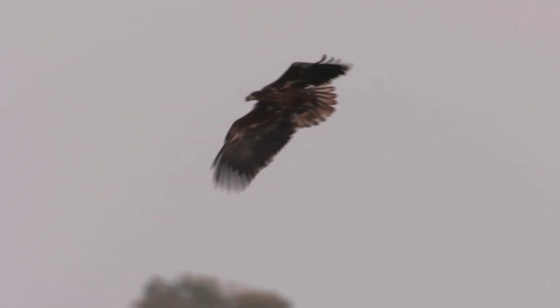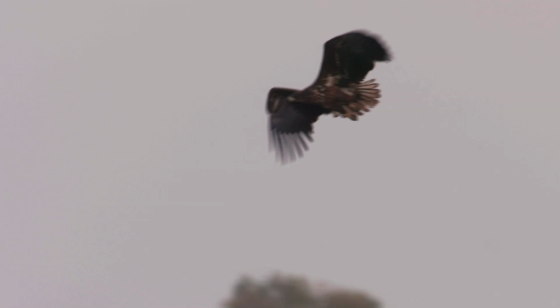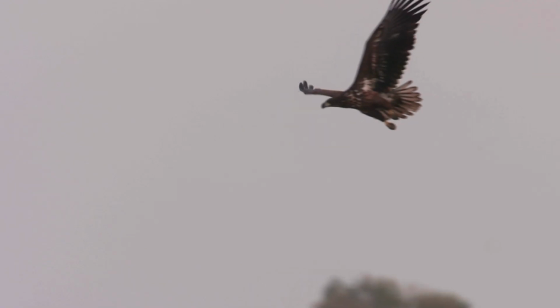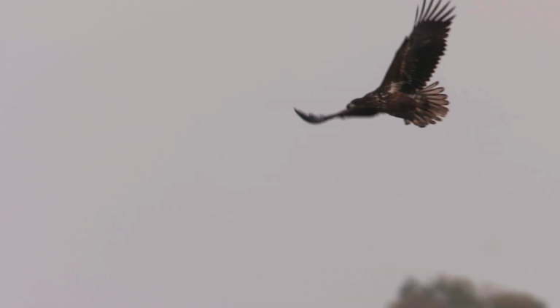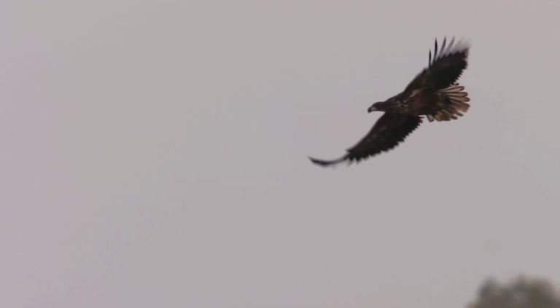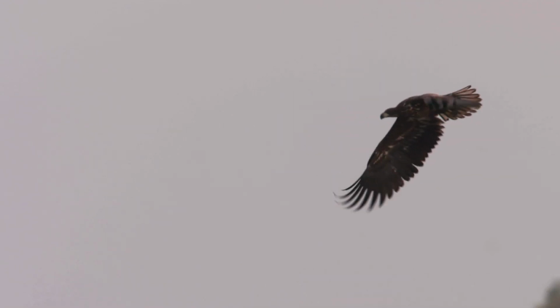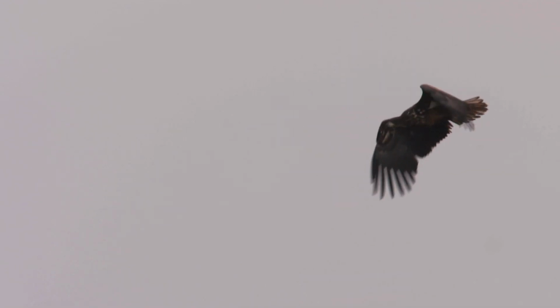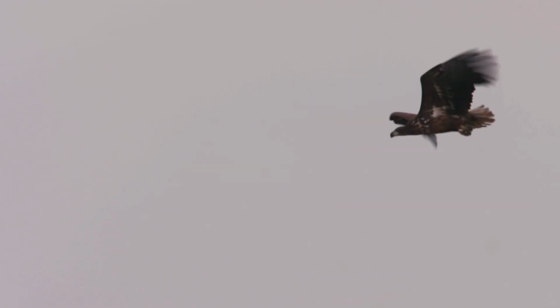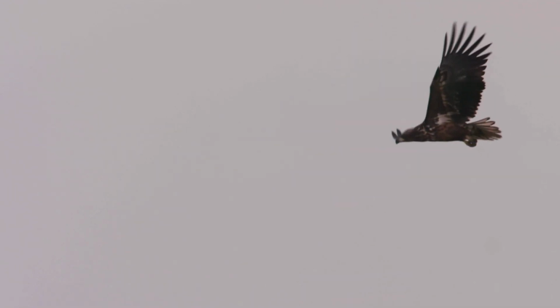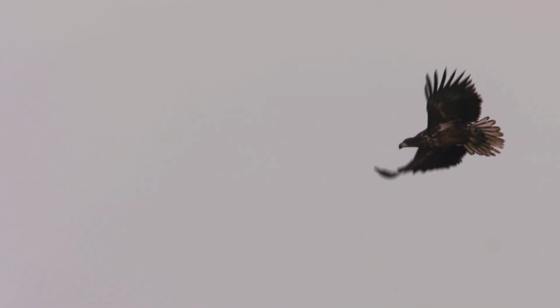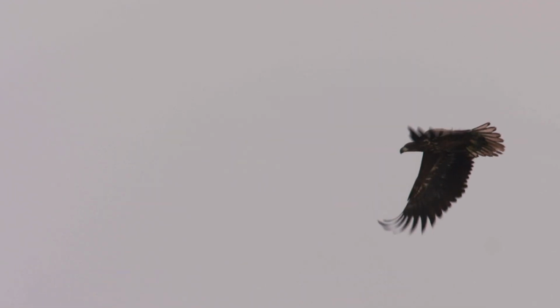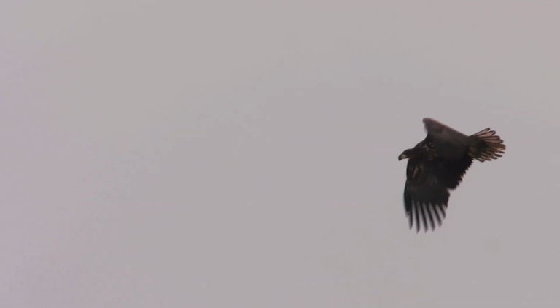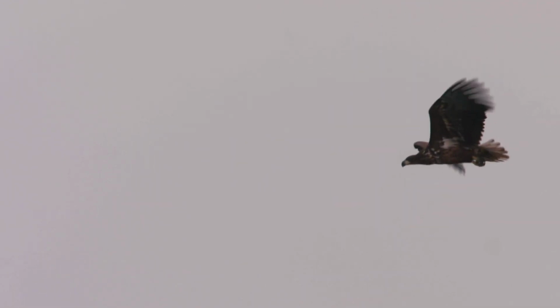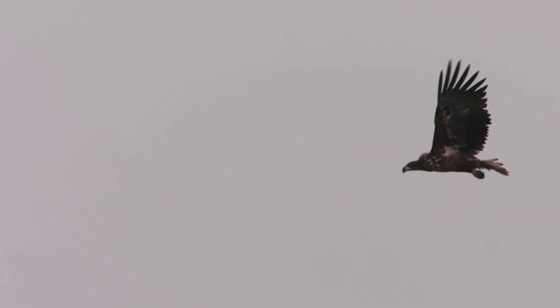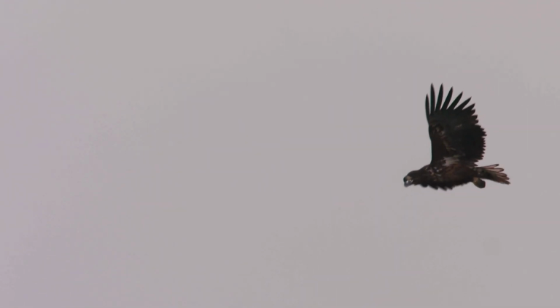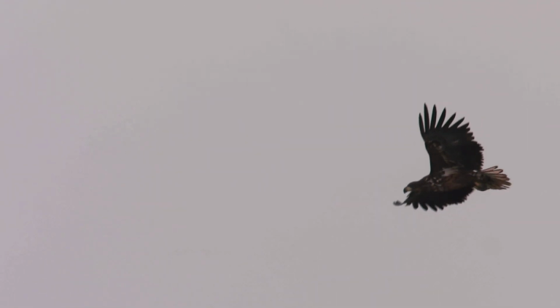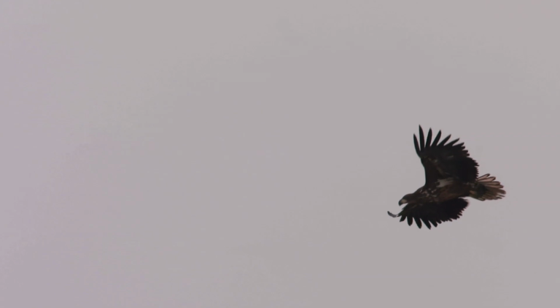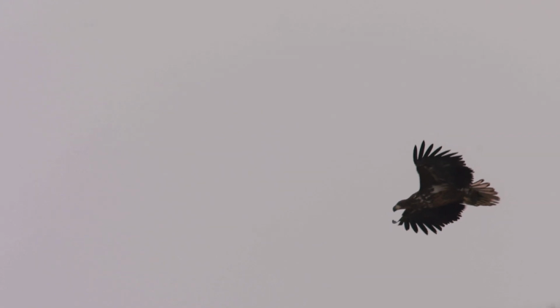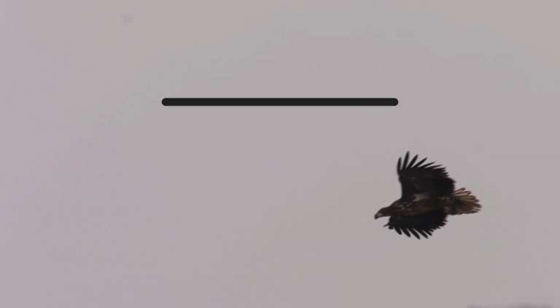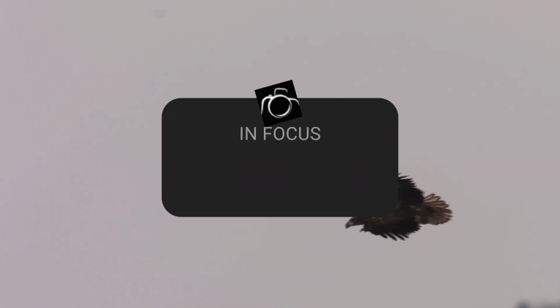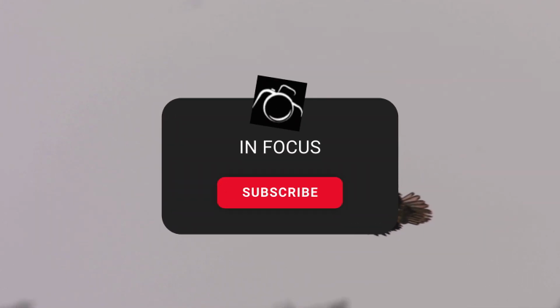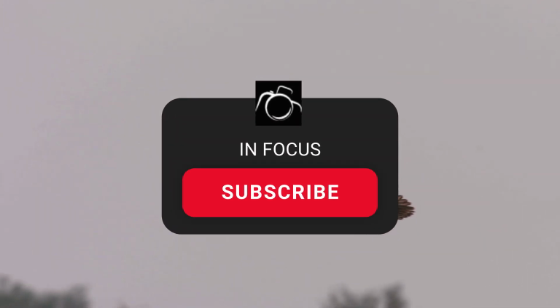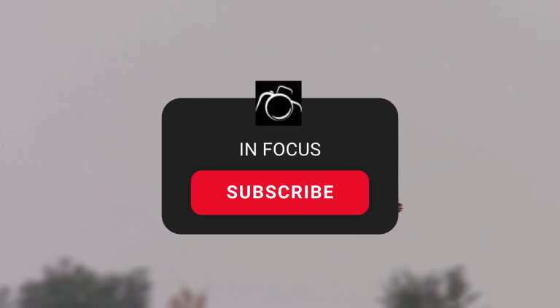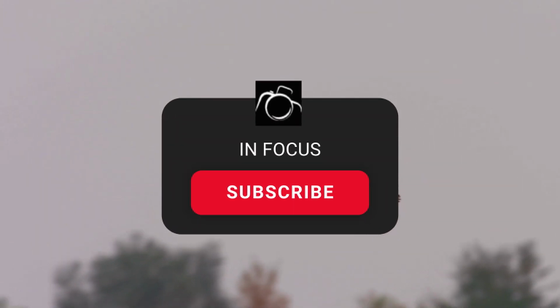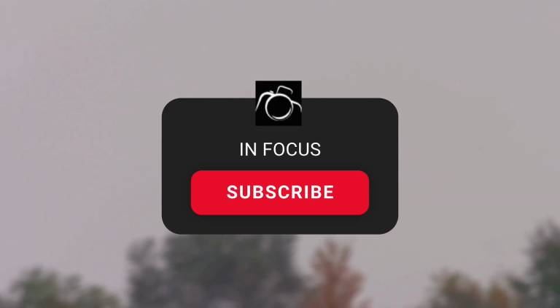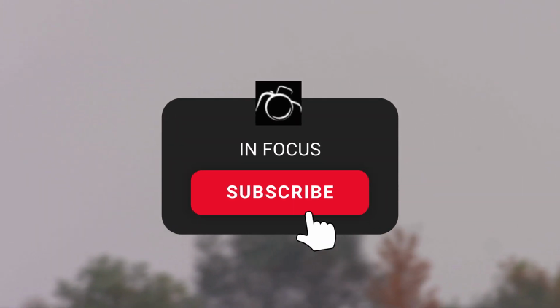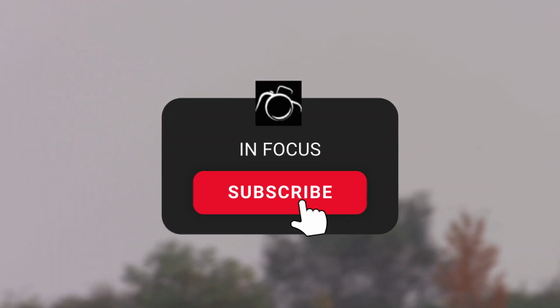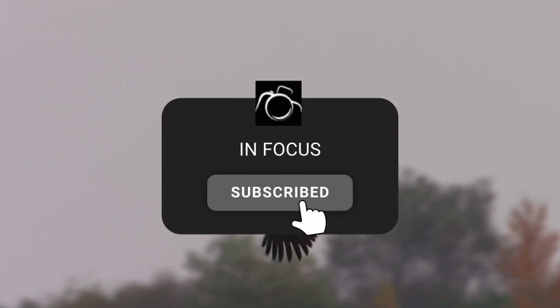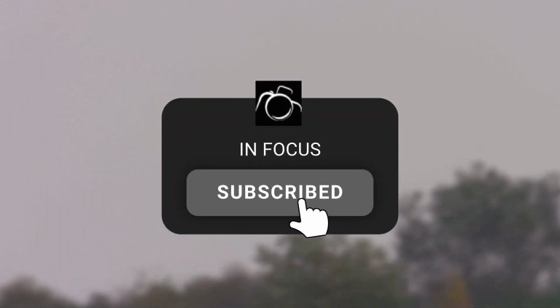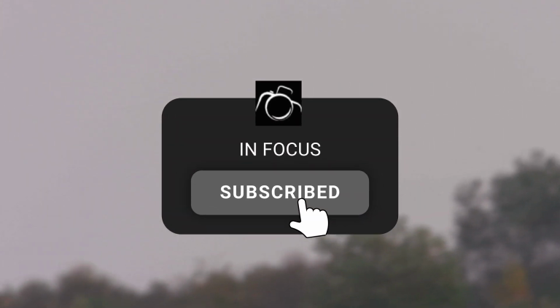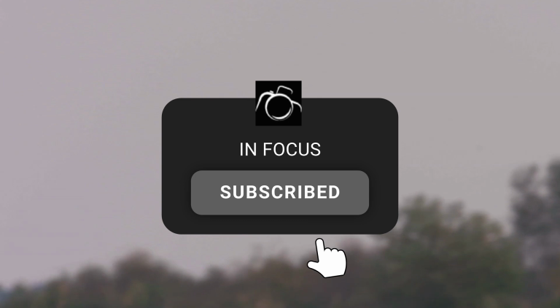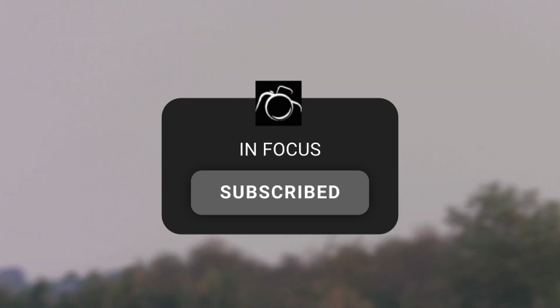I hope you've enjoyed this video. Please subscribe if you want to see more like this — it really helps the channel. Thank you.